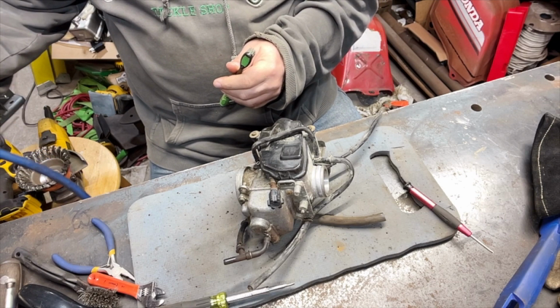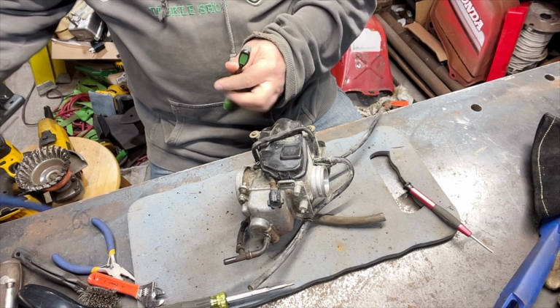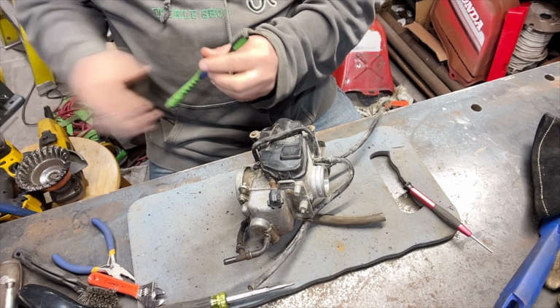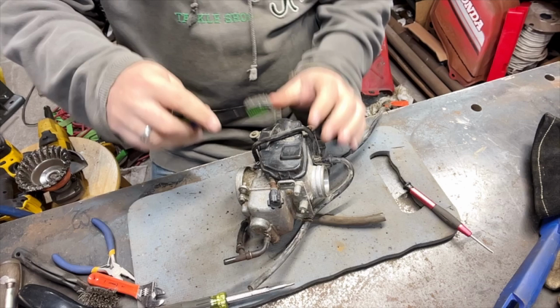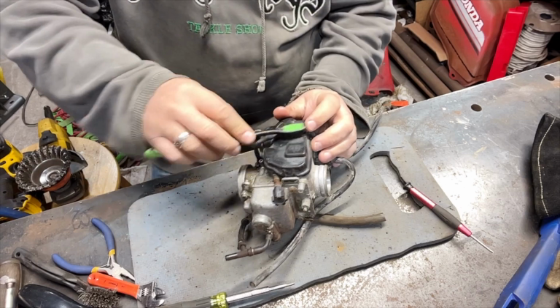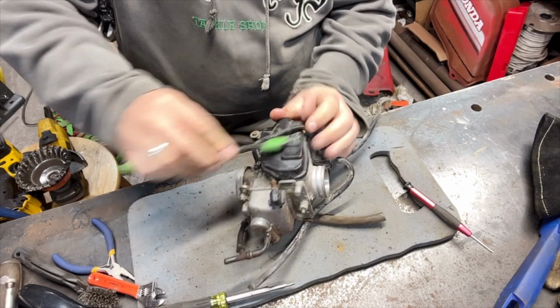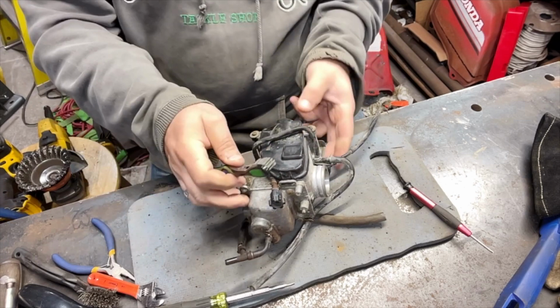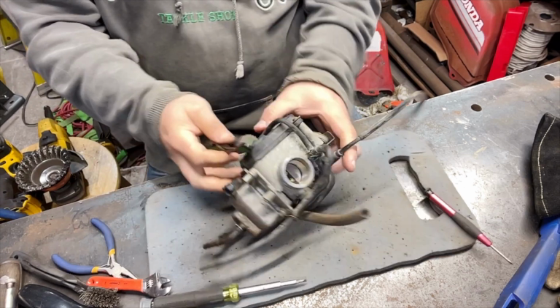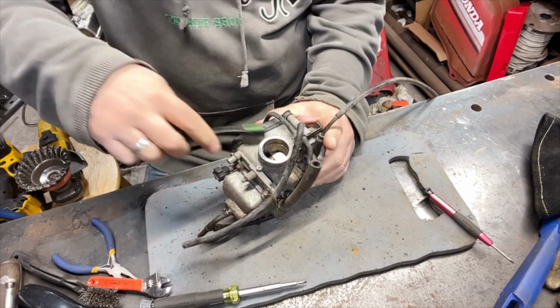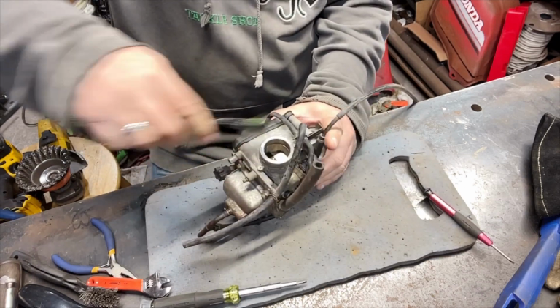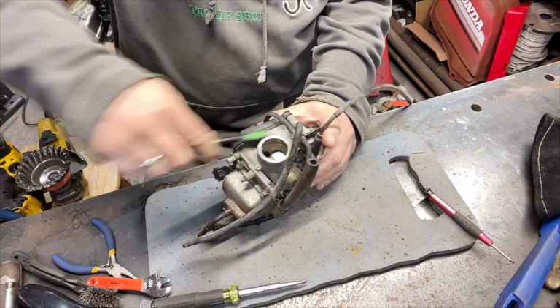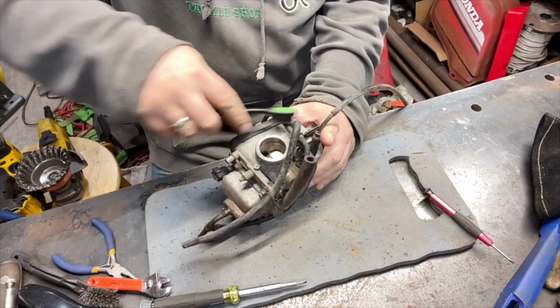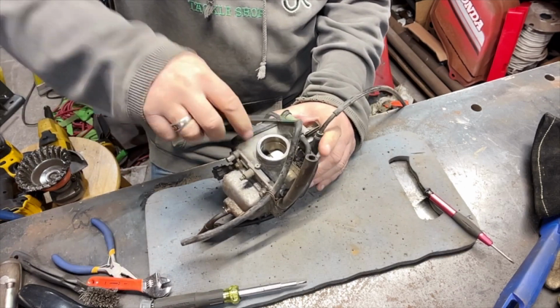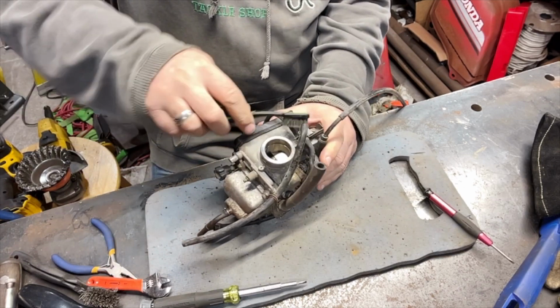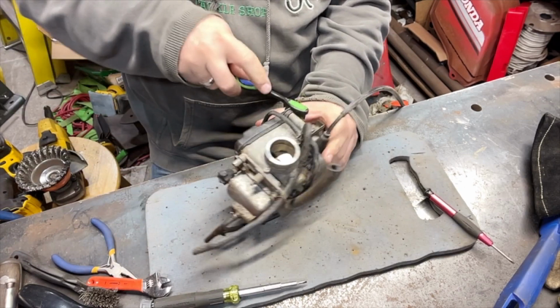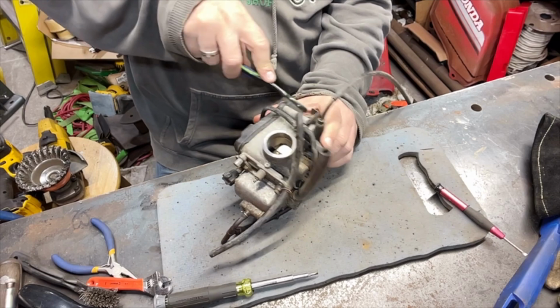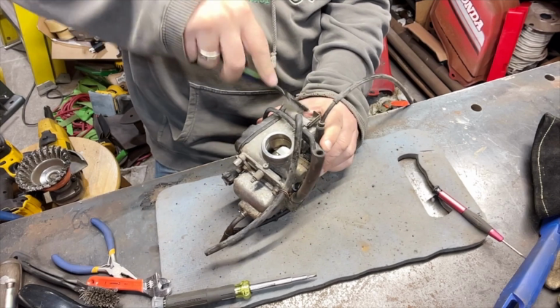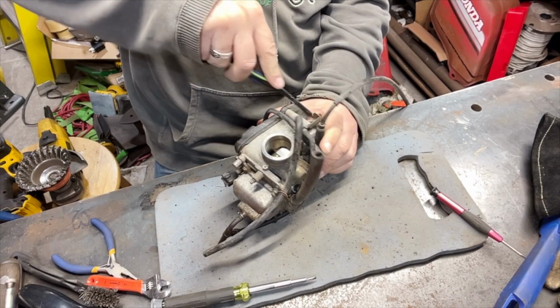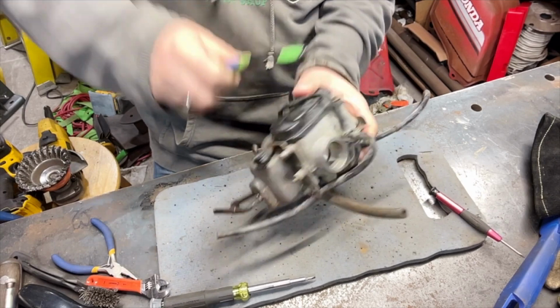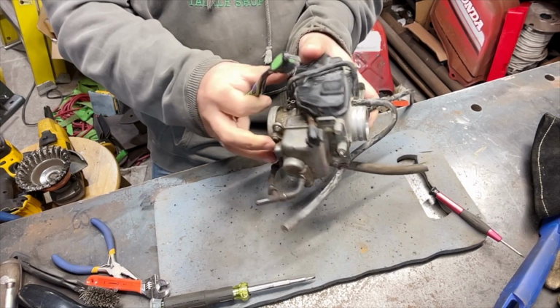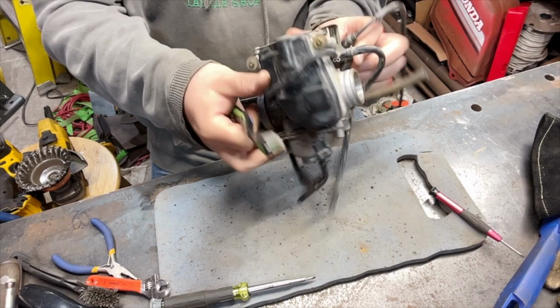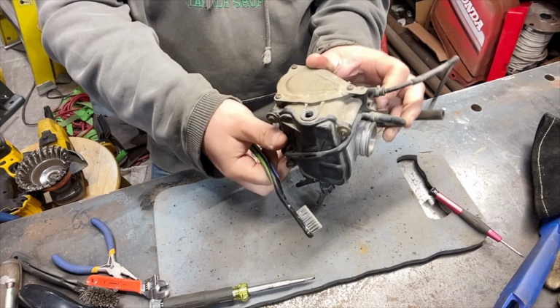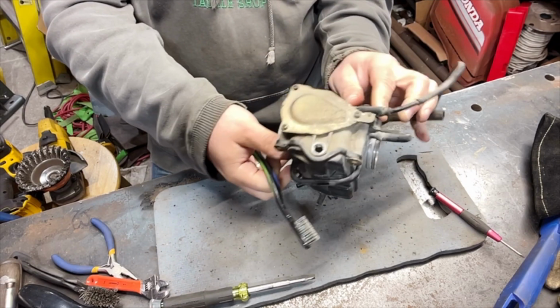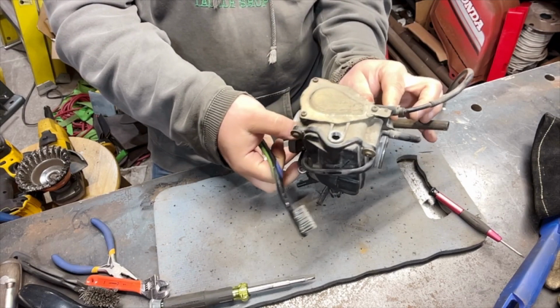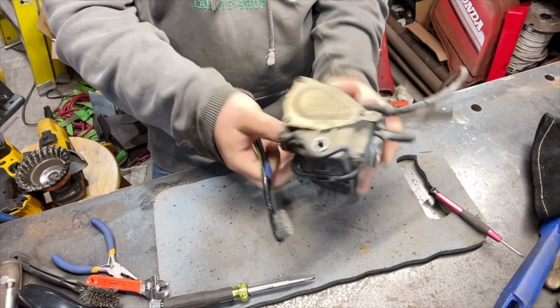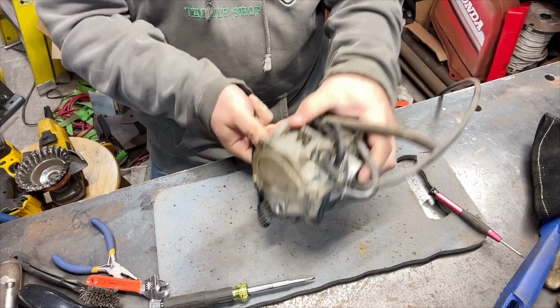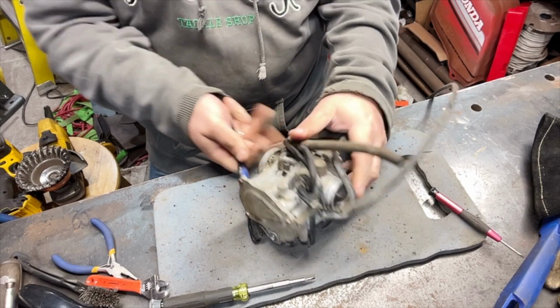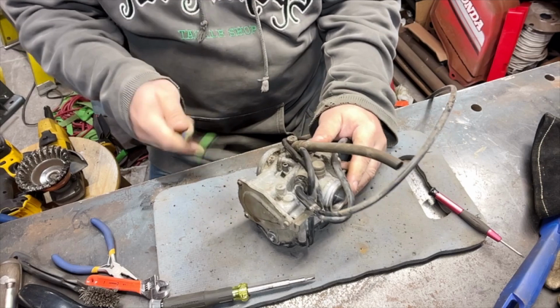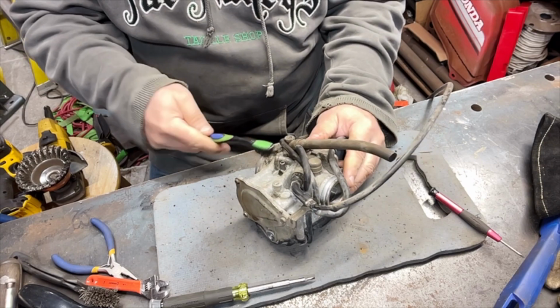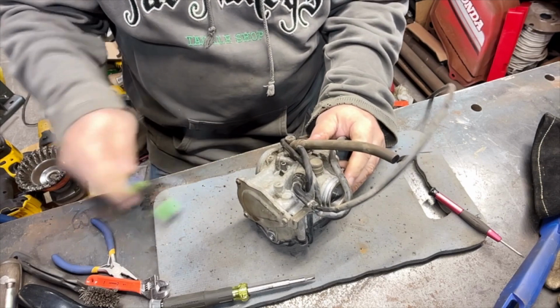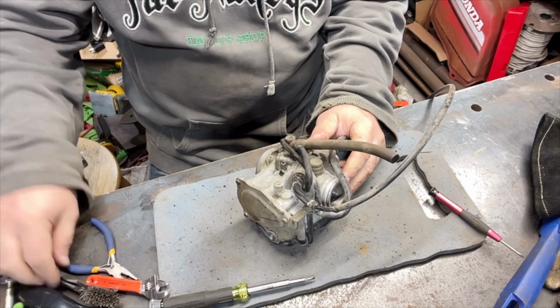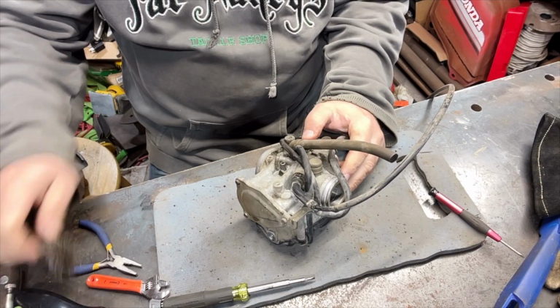It leaks. Let's see if I clean this off. All the little carb pieces here — it's pretty crusty, this thing.